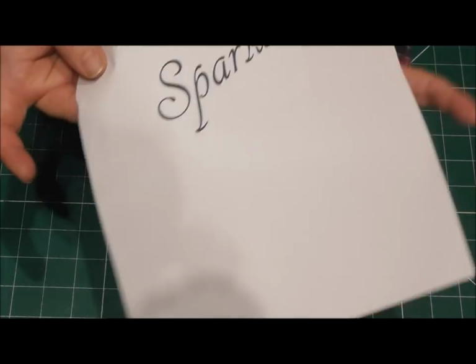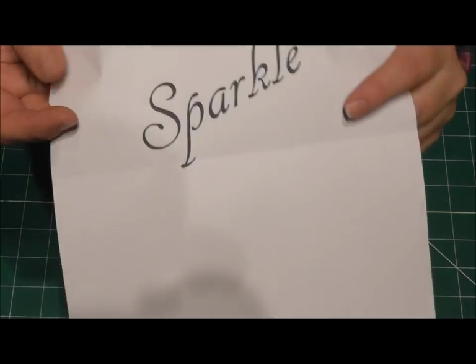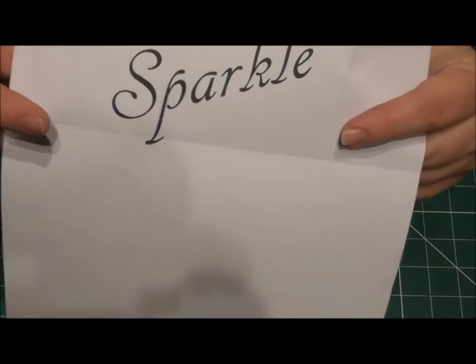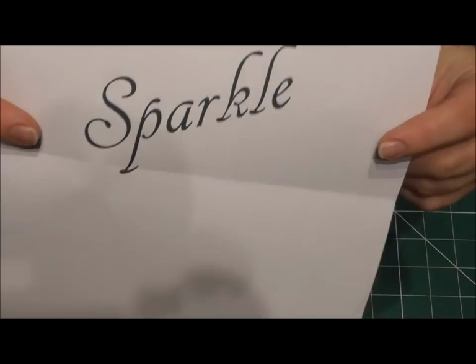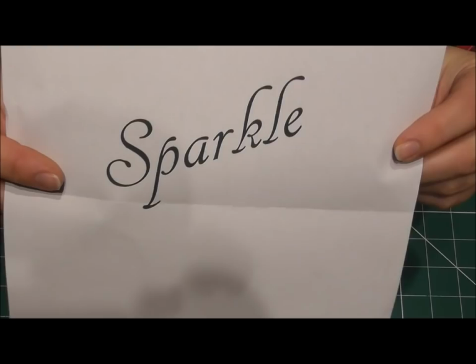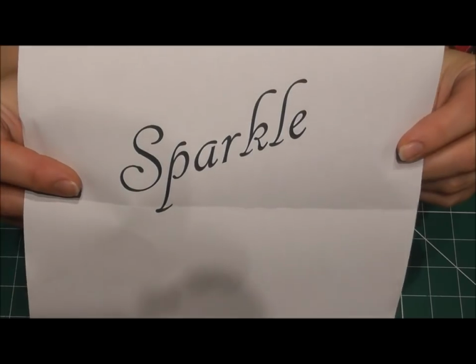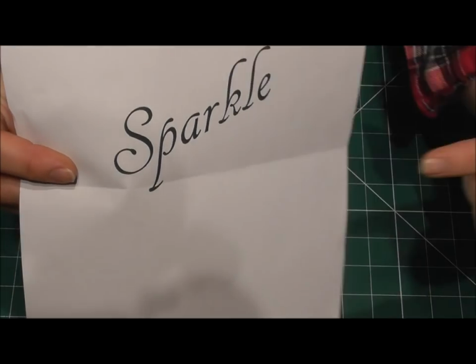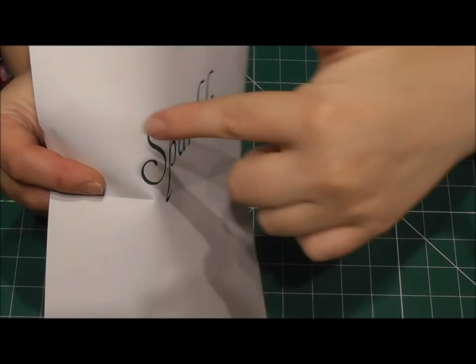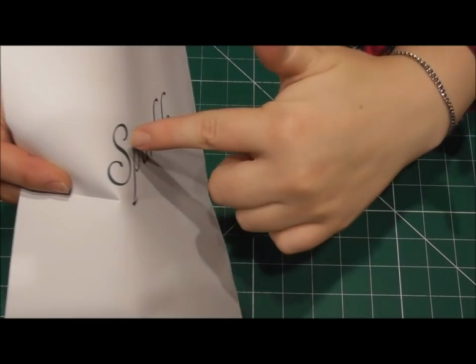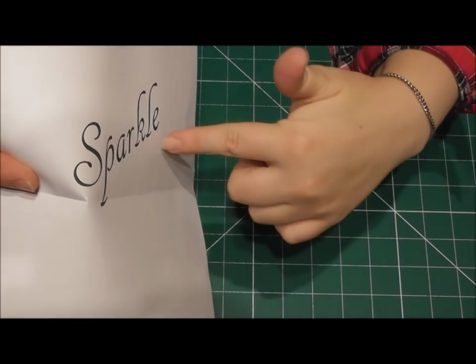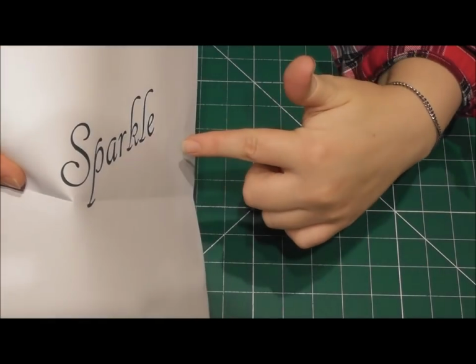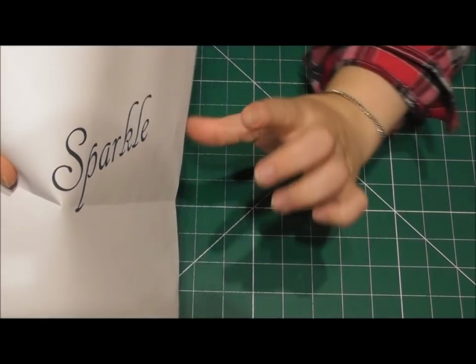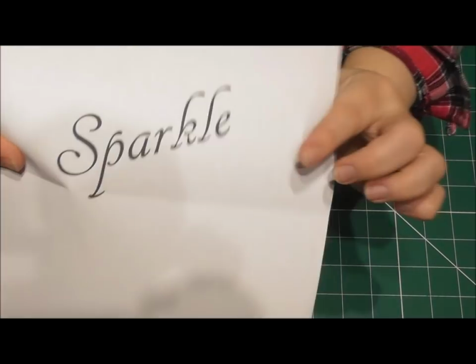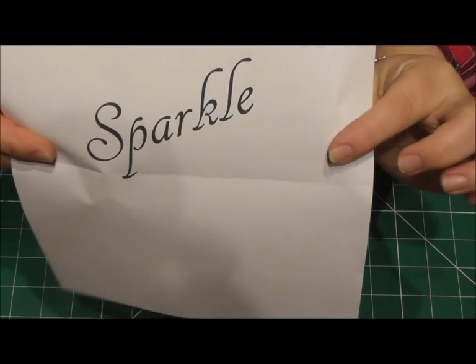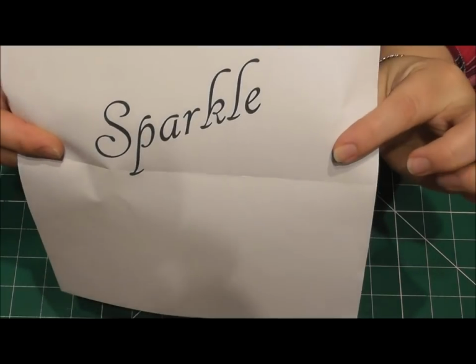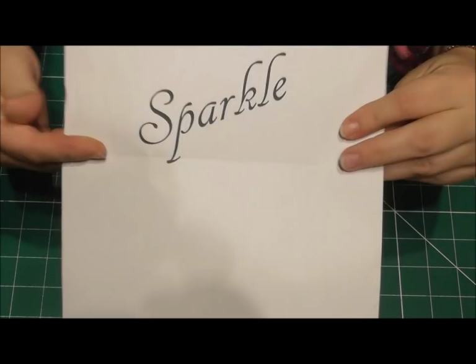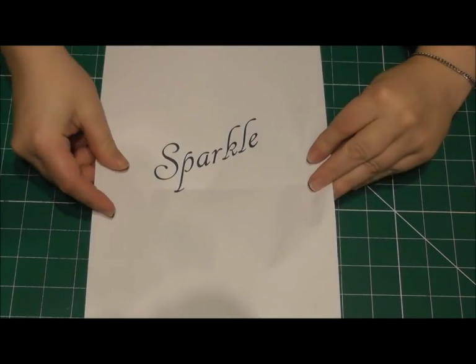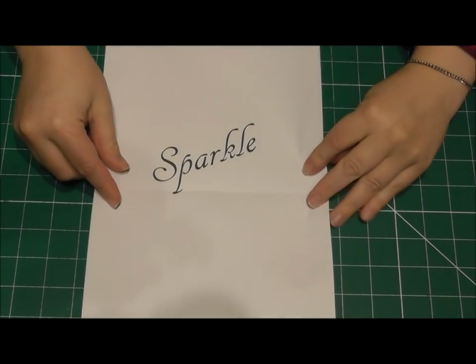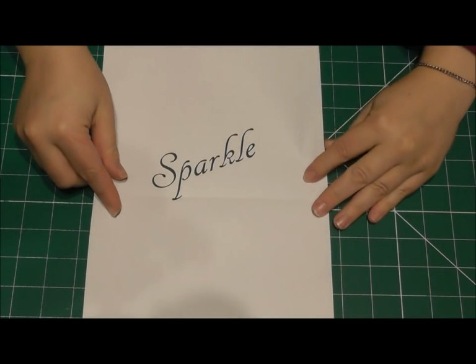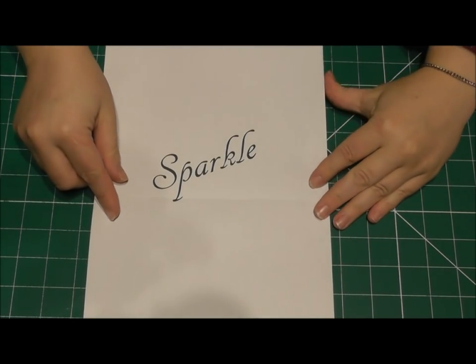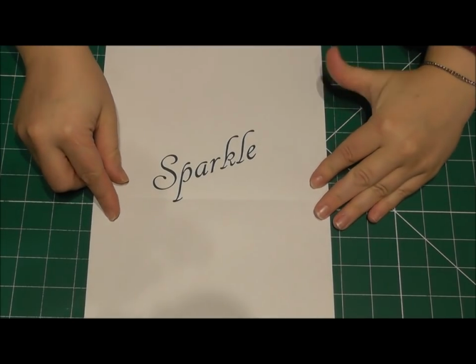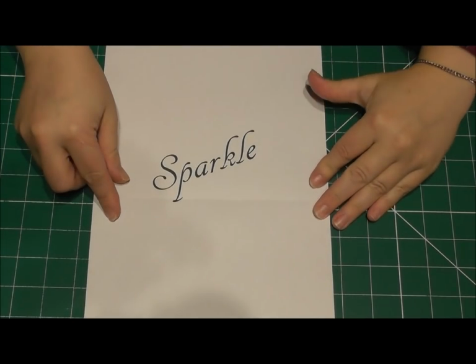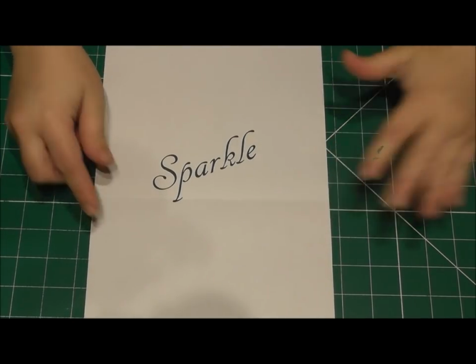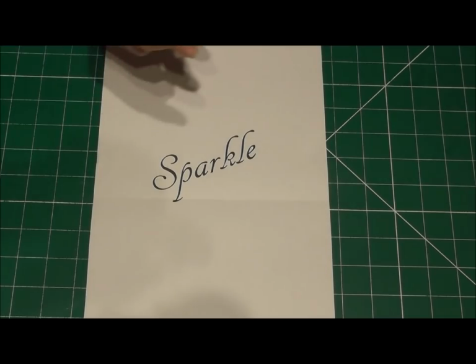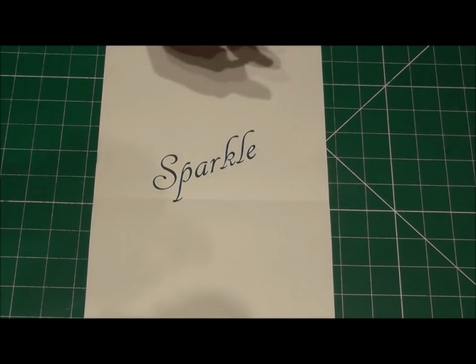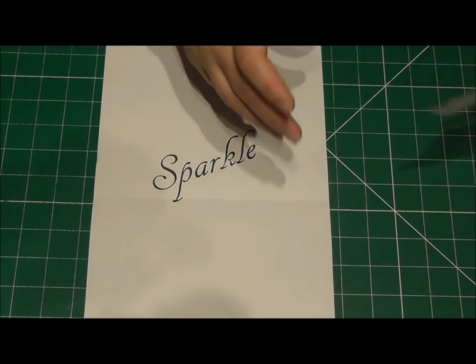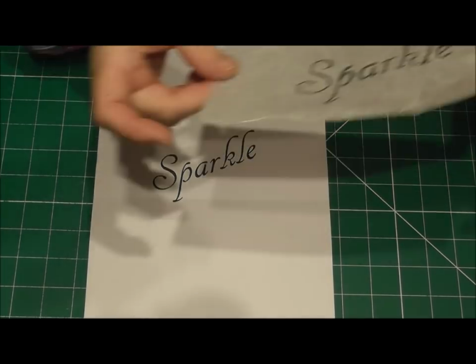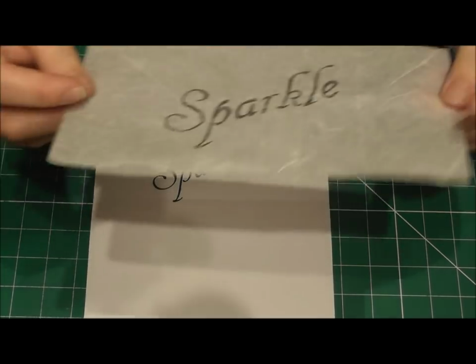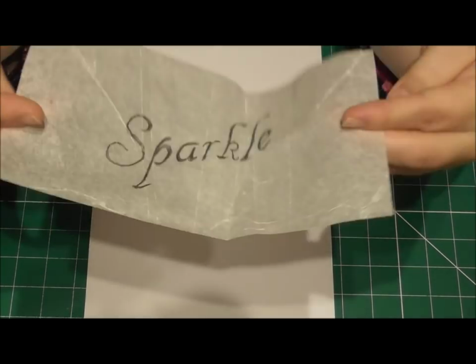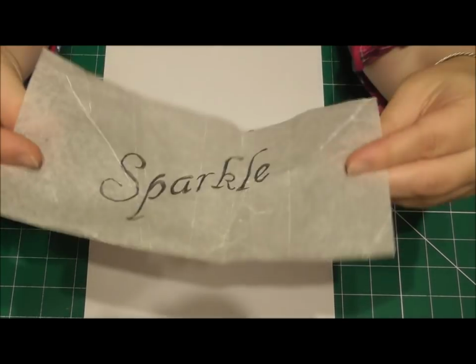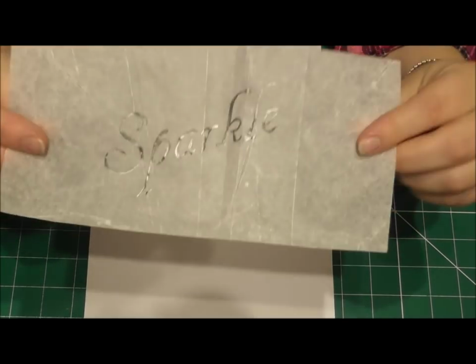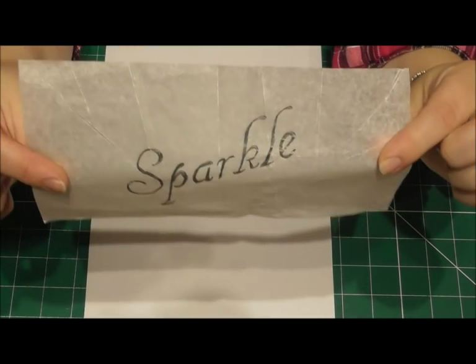Start by designing your text on the computer. I've just written 'Sparkle' on mine, and then you just want to print this off onto some paper.